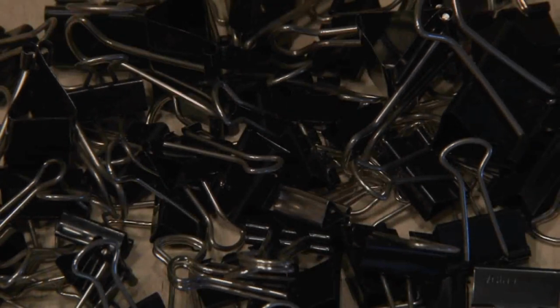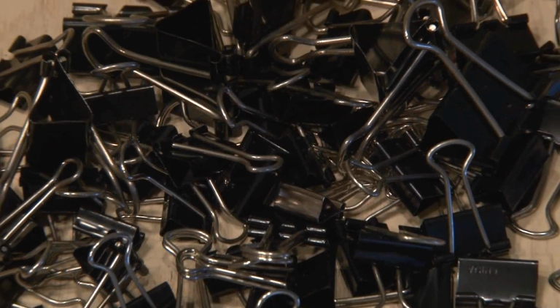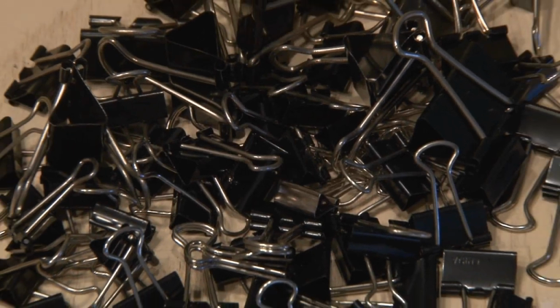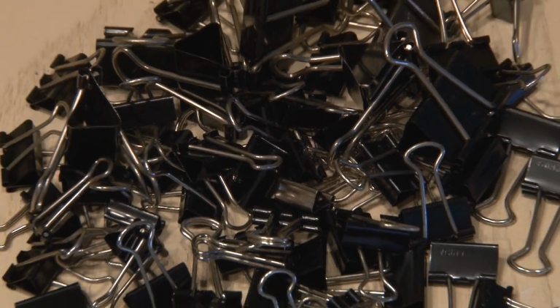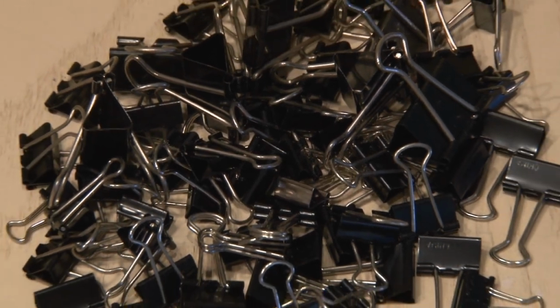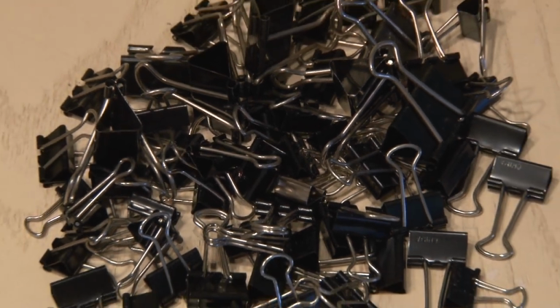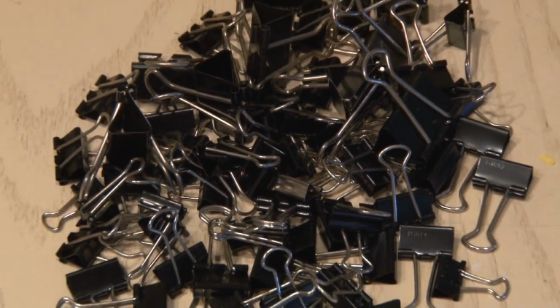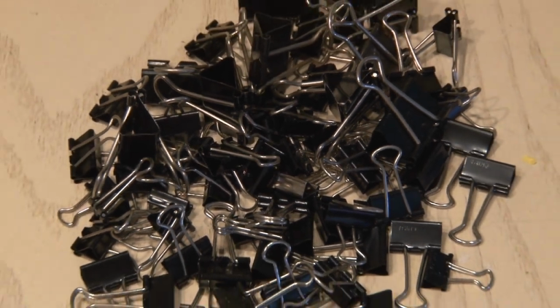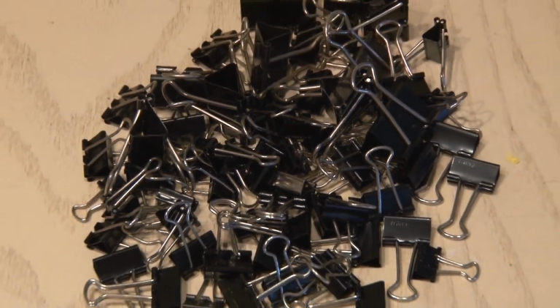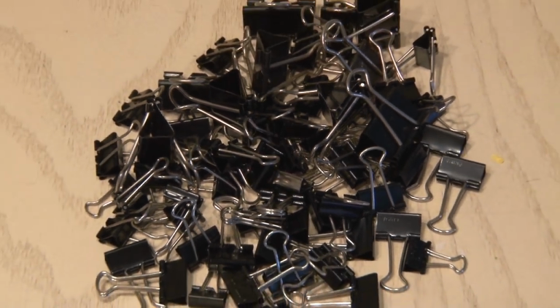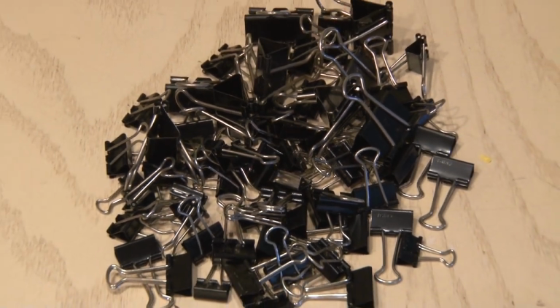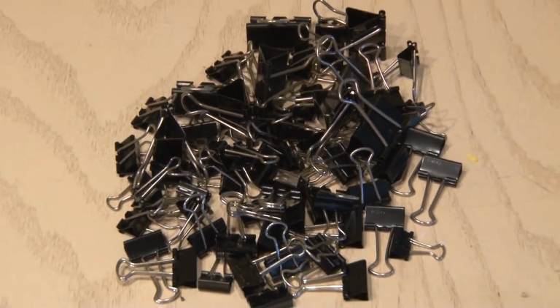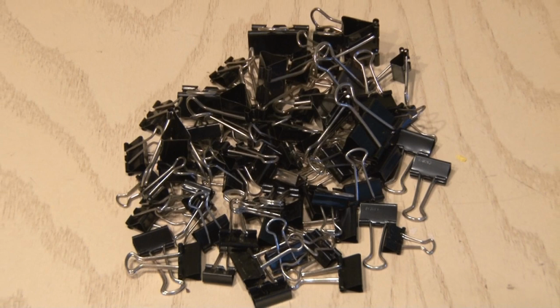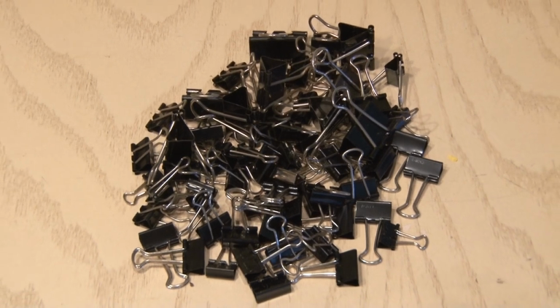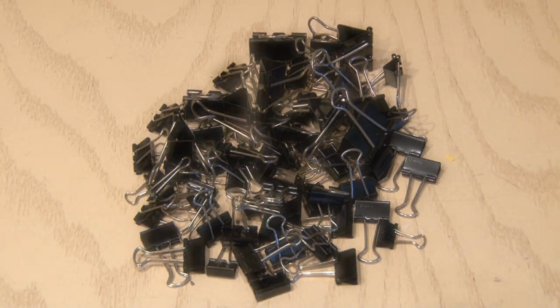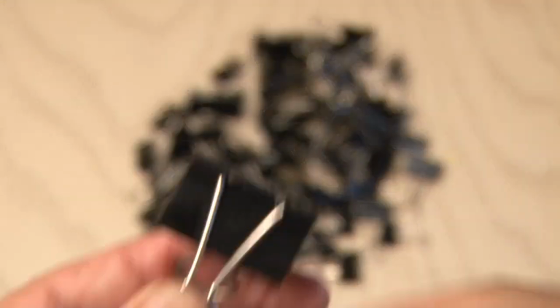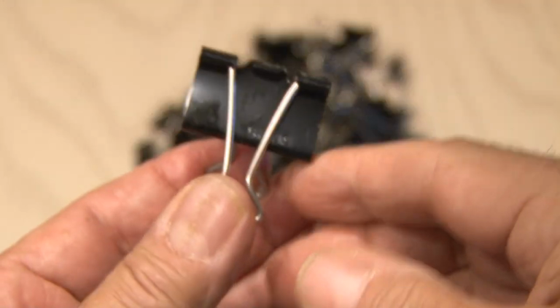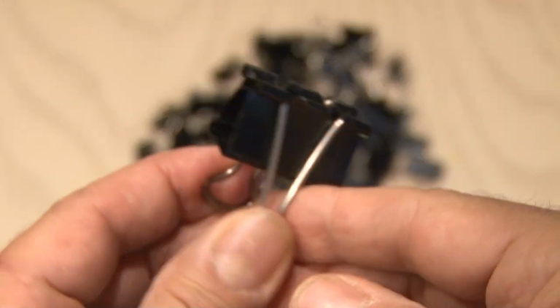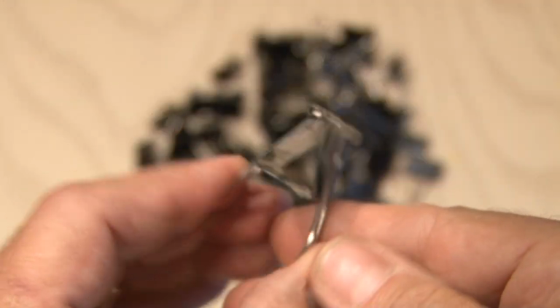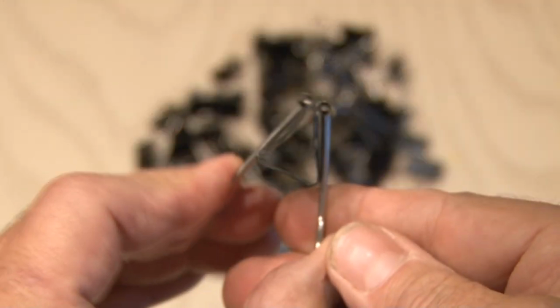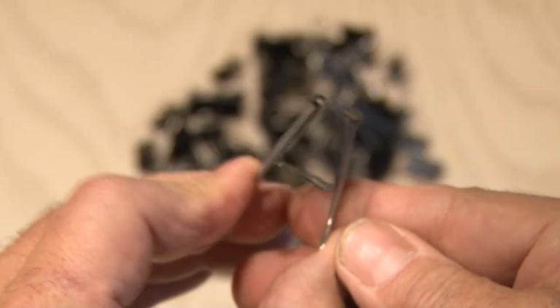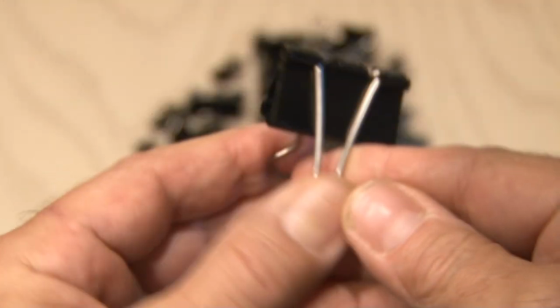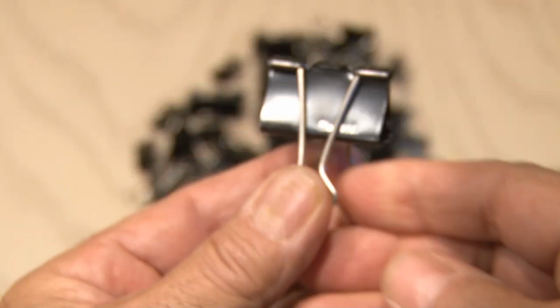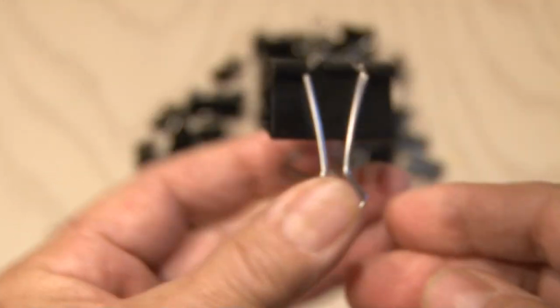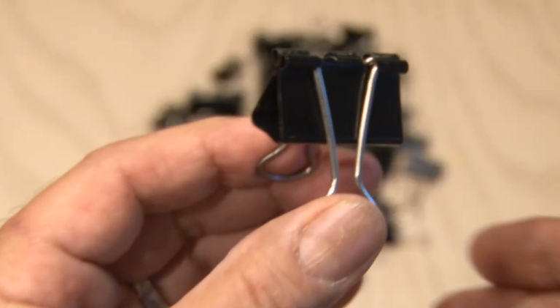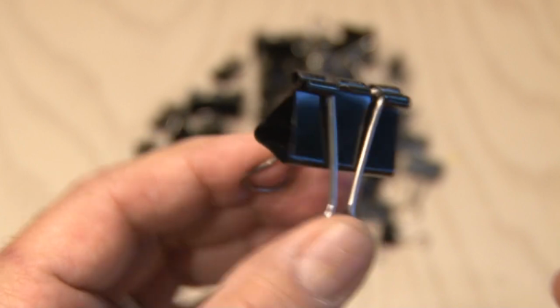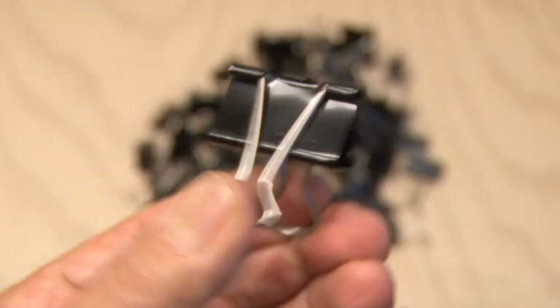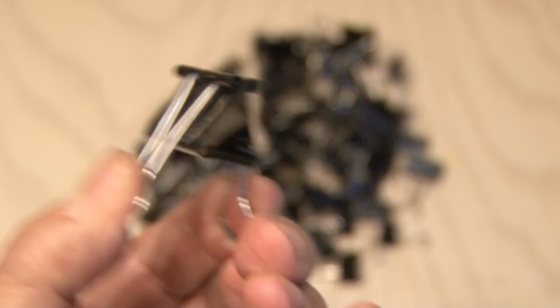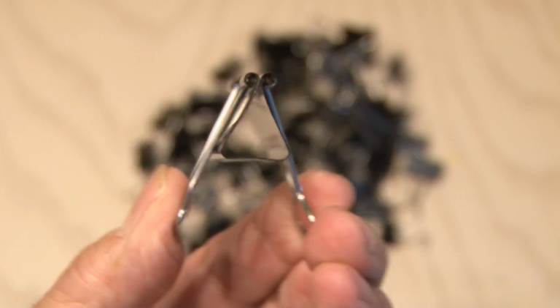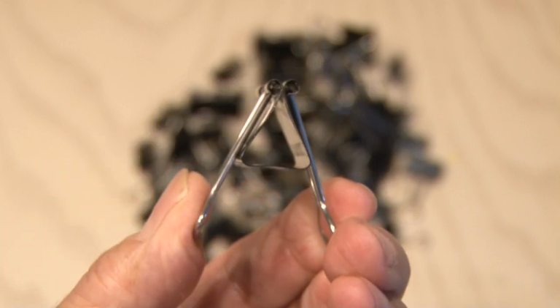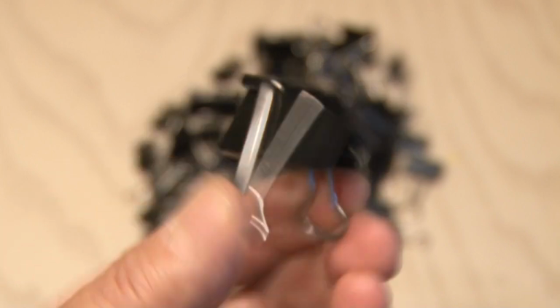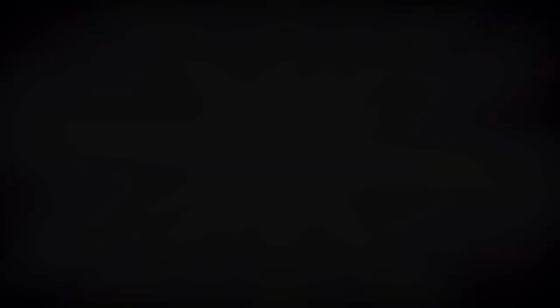The binder clip, invented in 1910. Also called a bankers clip or fold-over clip. It's a simple device for binding sheets of paper together, but I'm going to show you a few binder clip life hacks you may have never thought of.